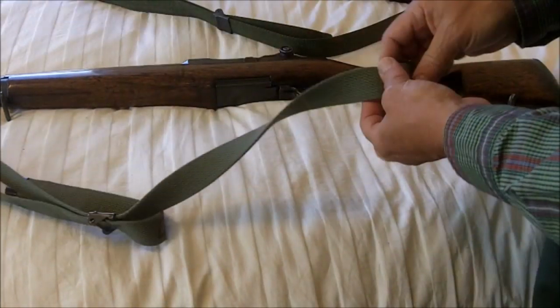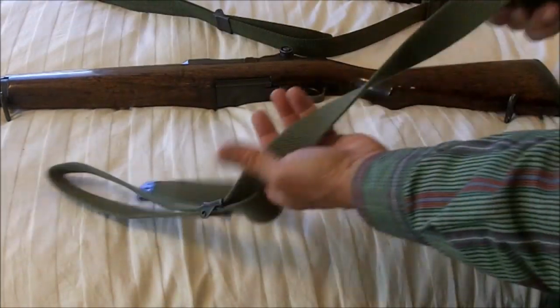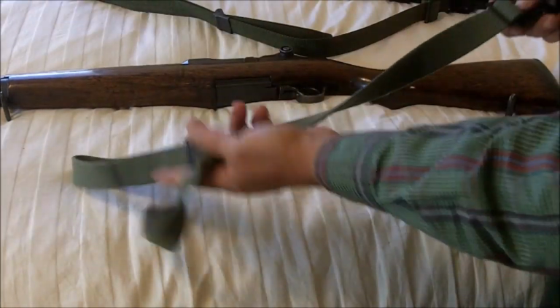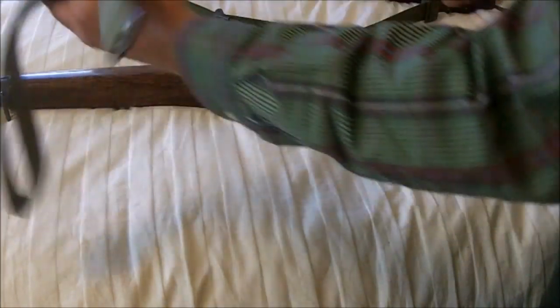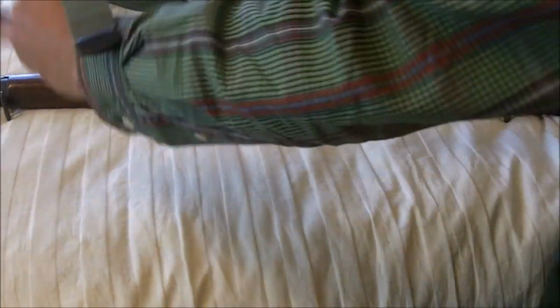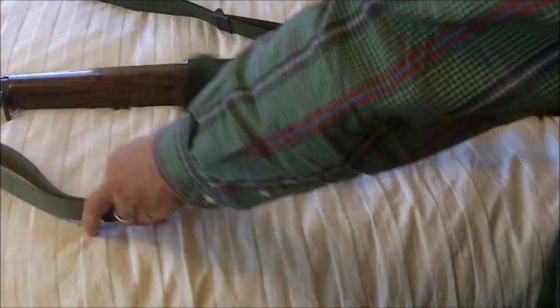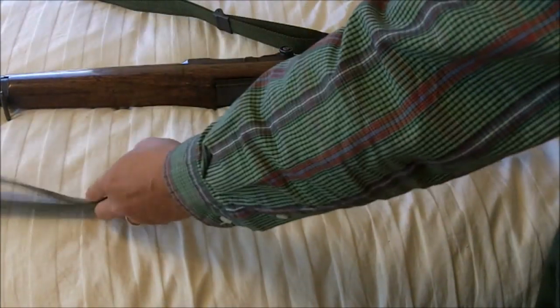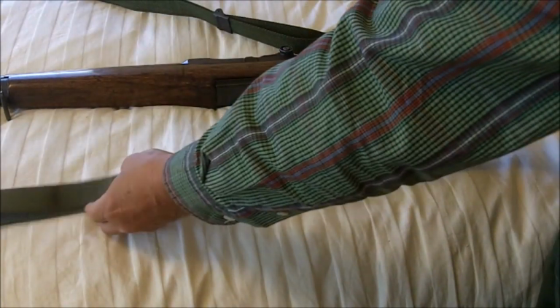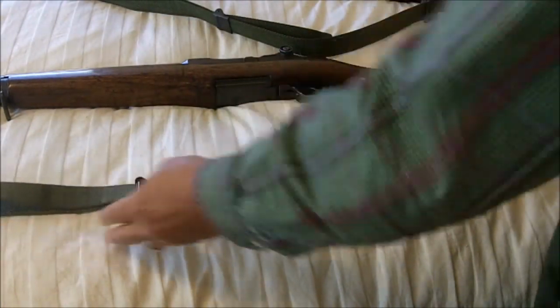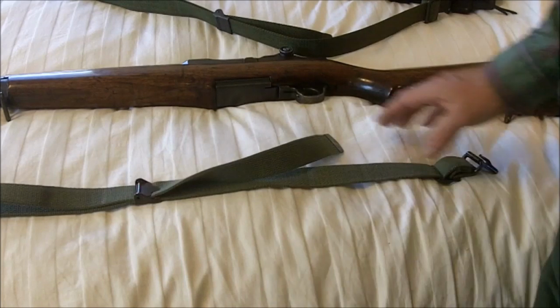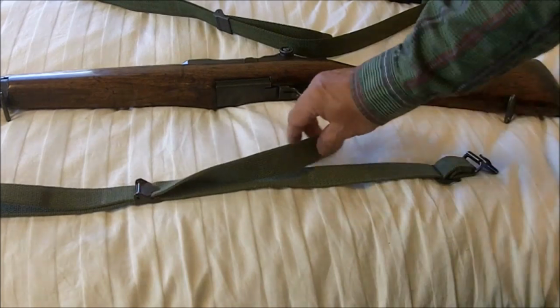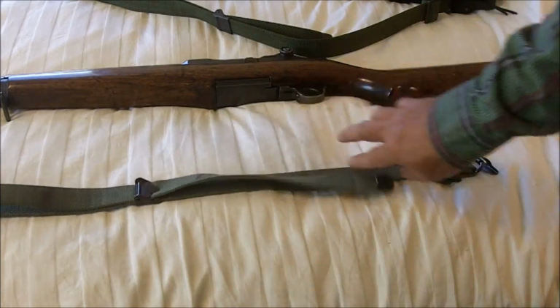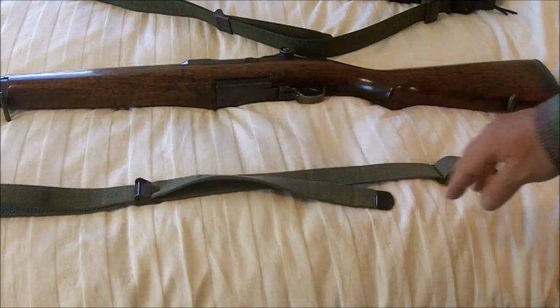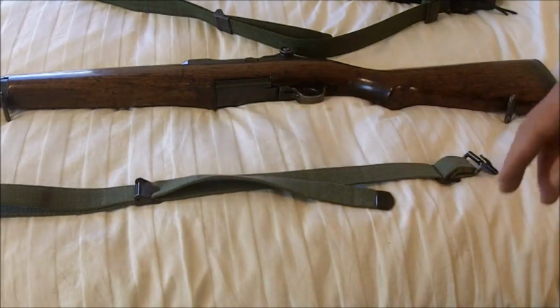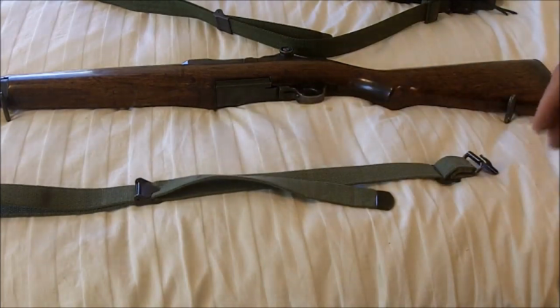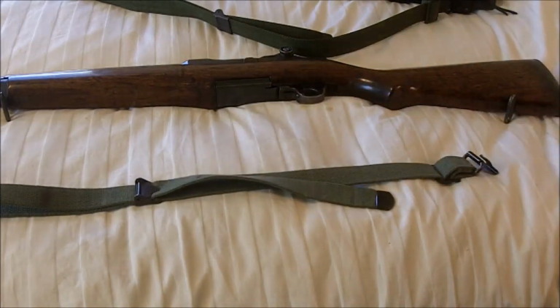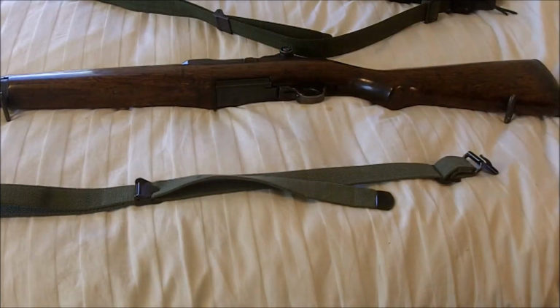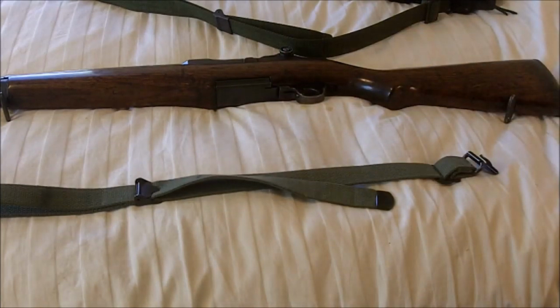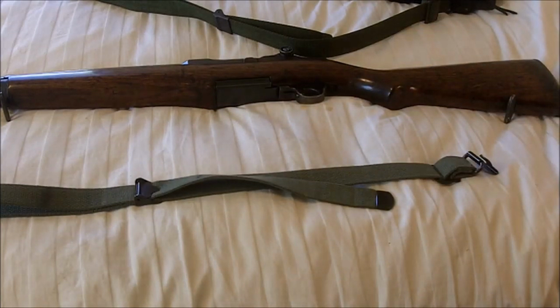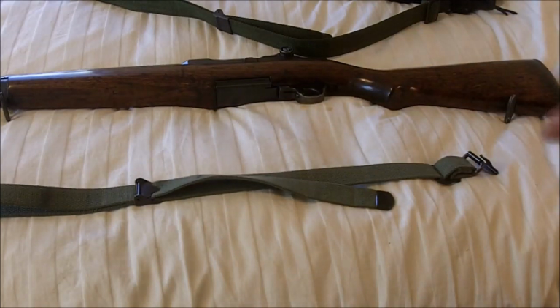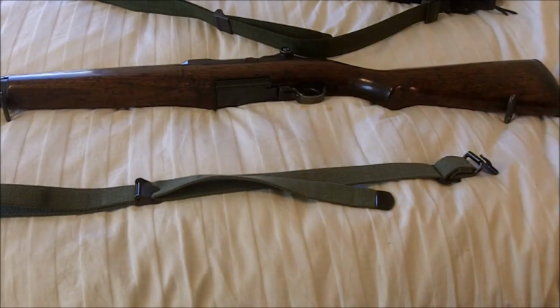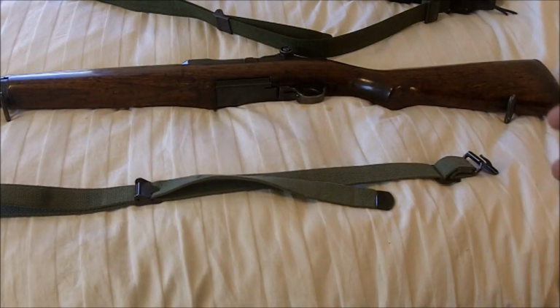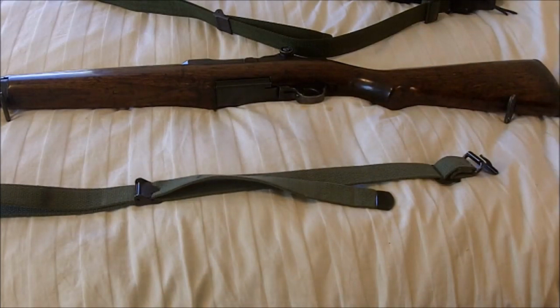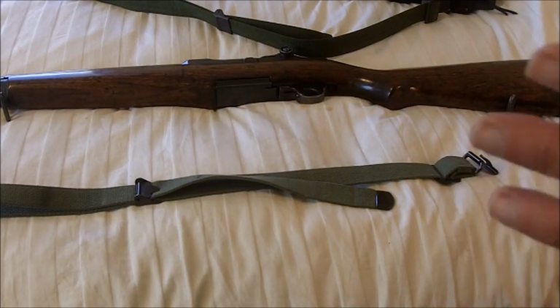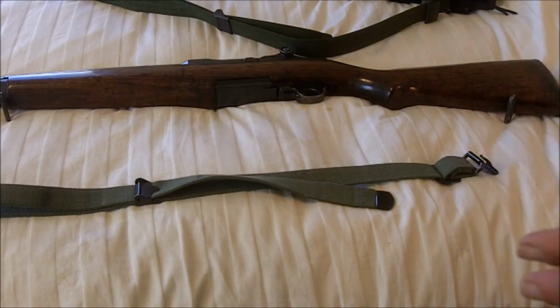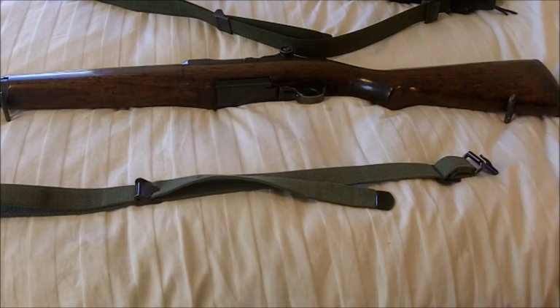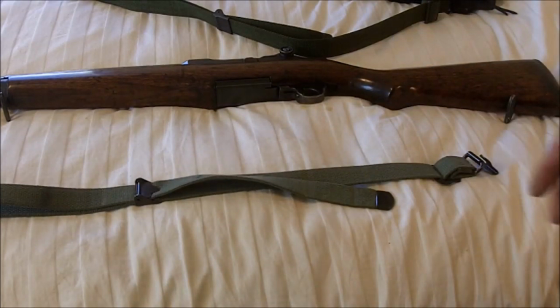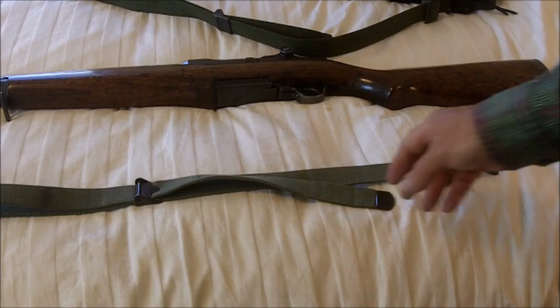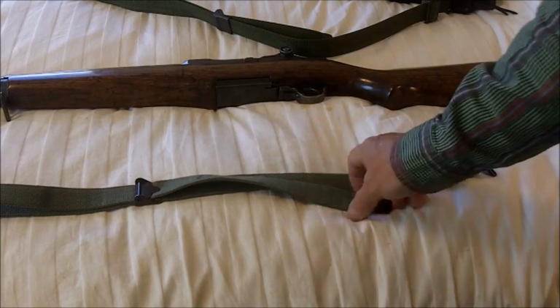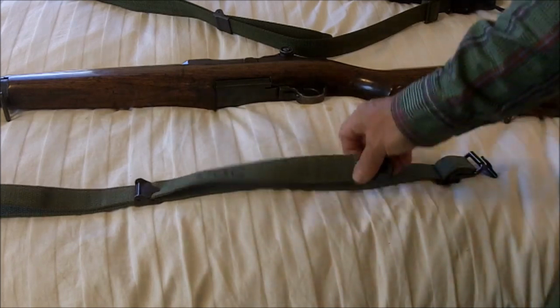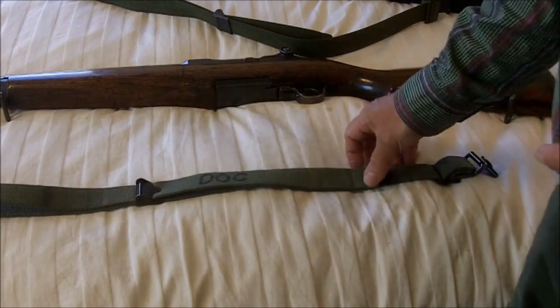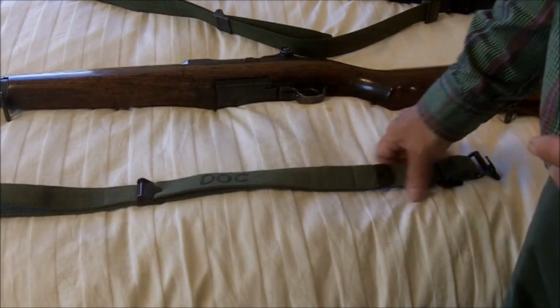In this video I'm not going to teach you how to shoot with the sling. I'm just going to go over what to get so that when you go to Appleseed you will have the equipment that you need.